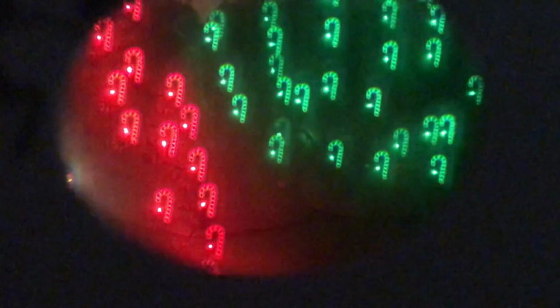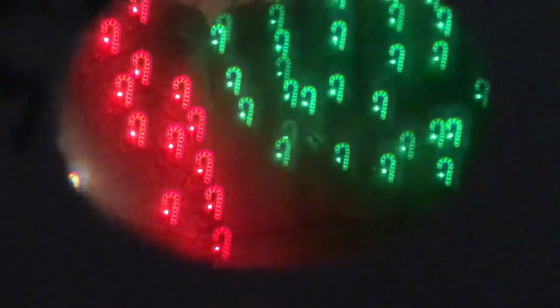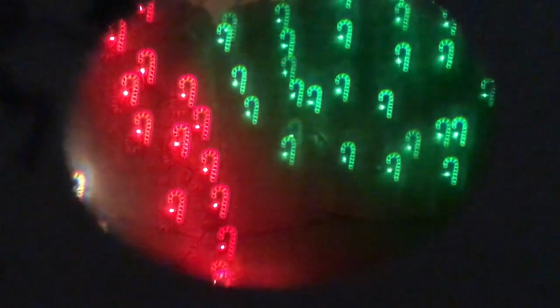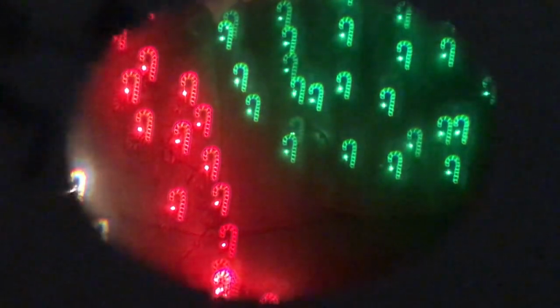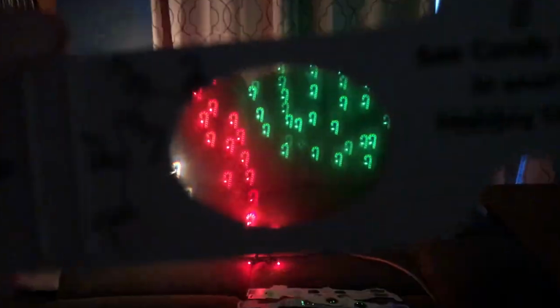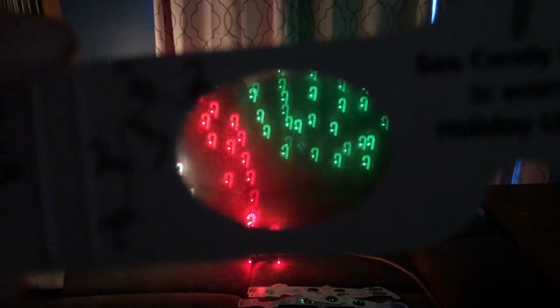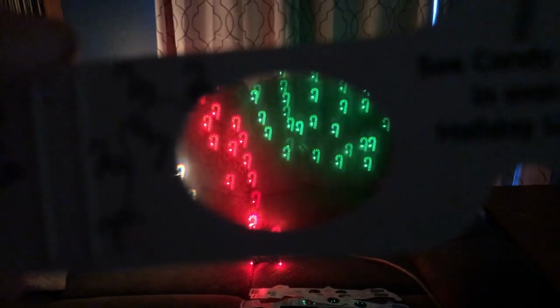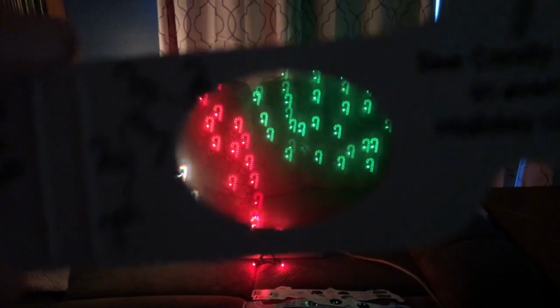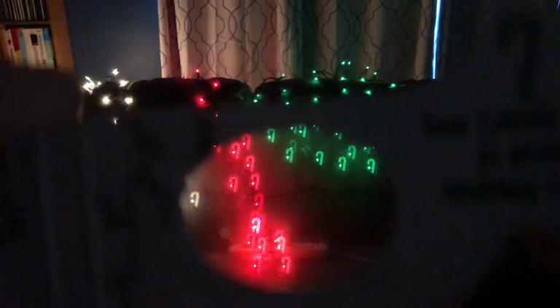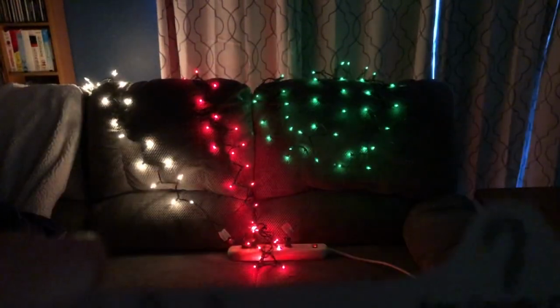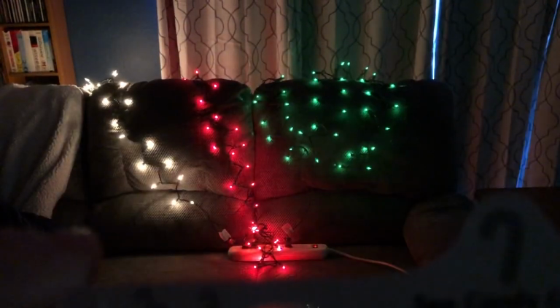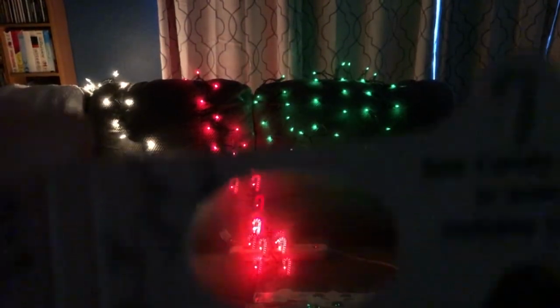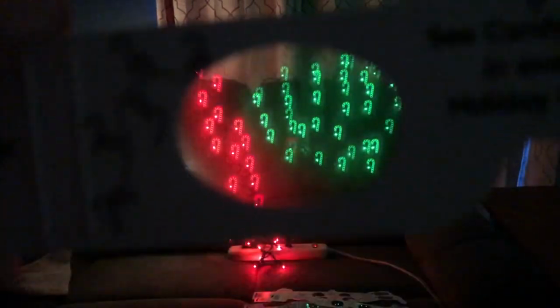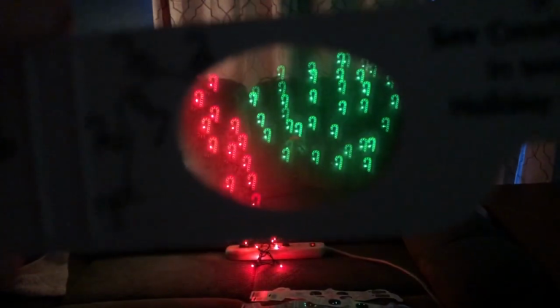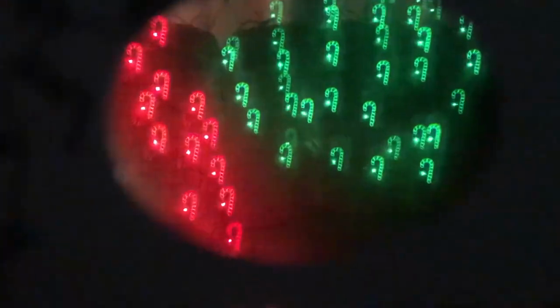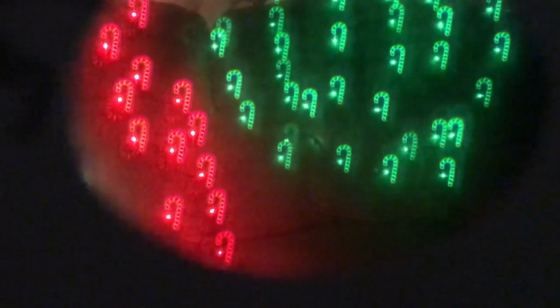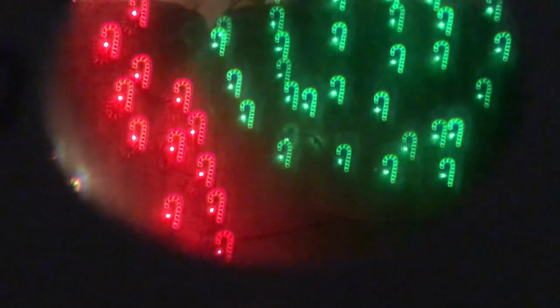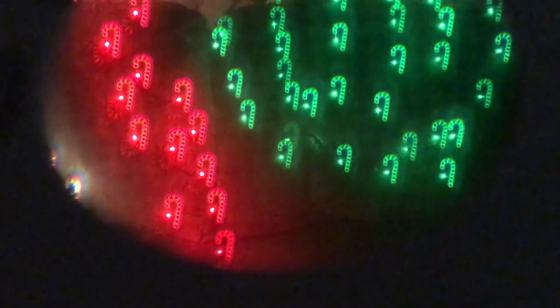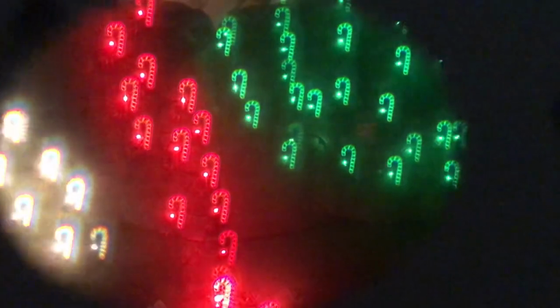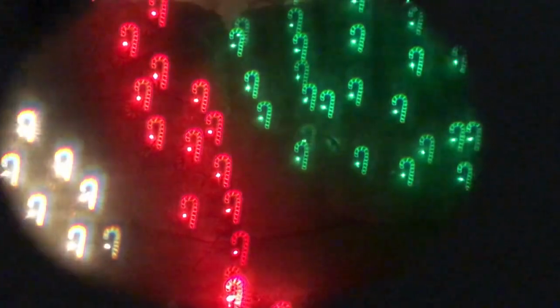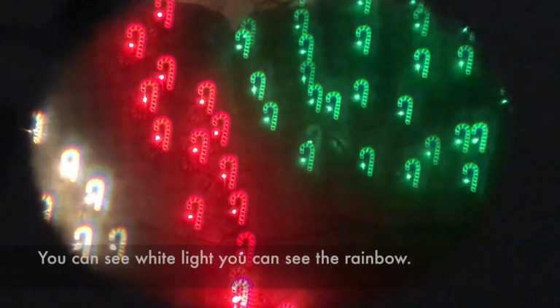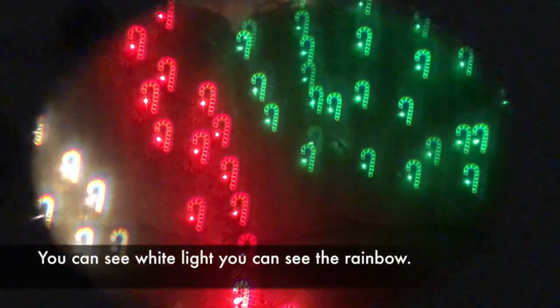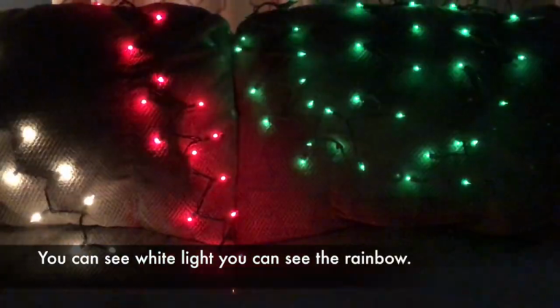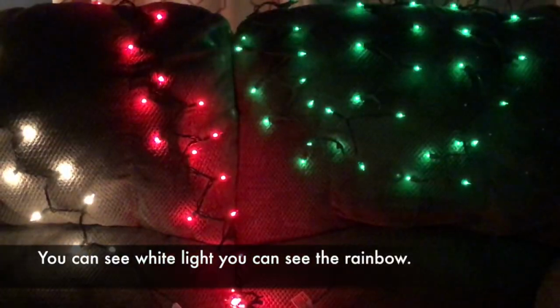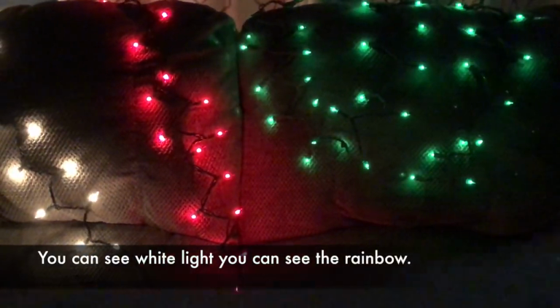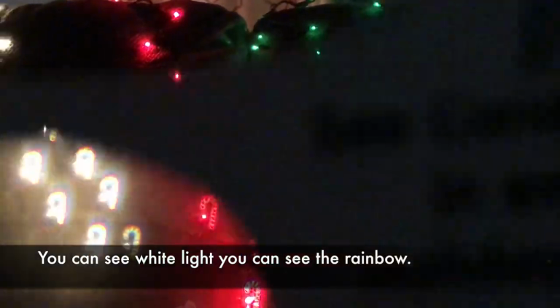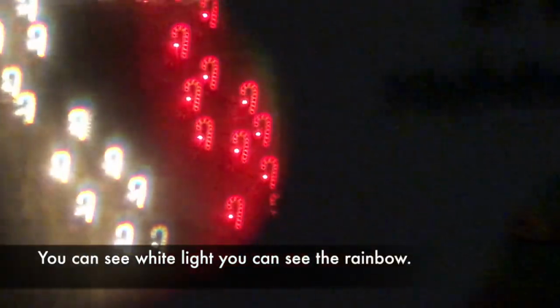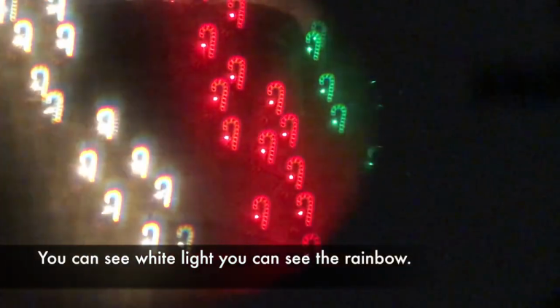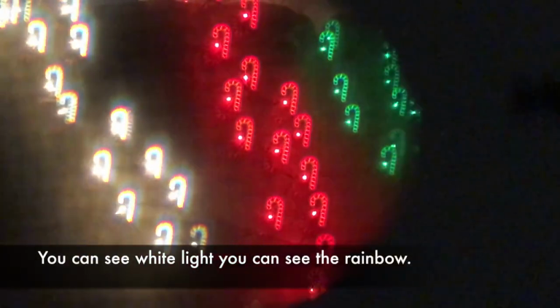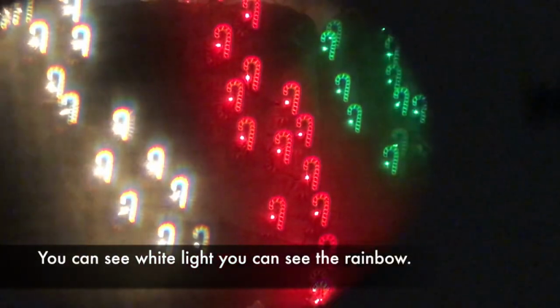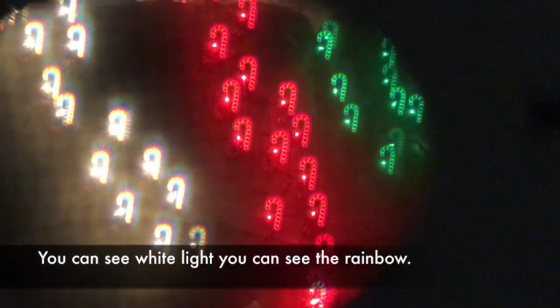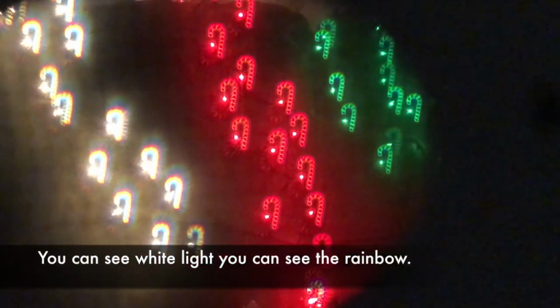Here you can see I put on the glasses, and you can see it turns into candy canes. You pull them down, and you've got your white, red, and green Christmas lights. I'm sure you still have them around.